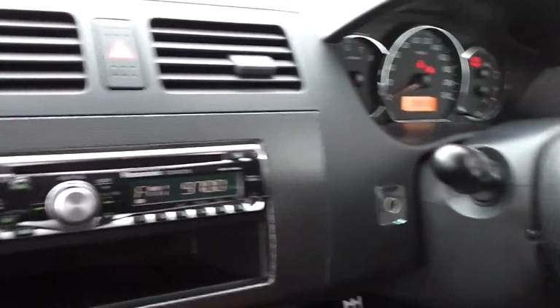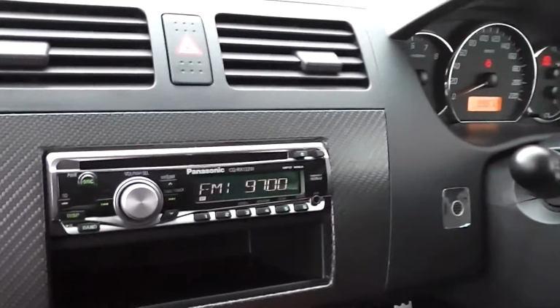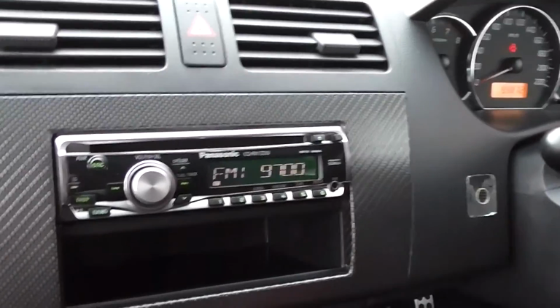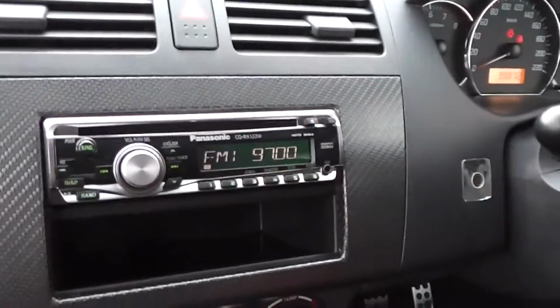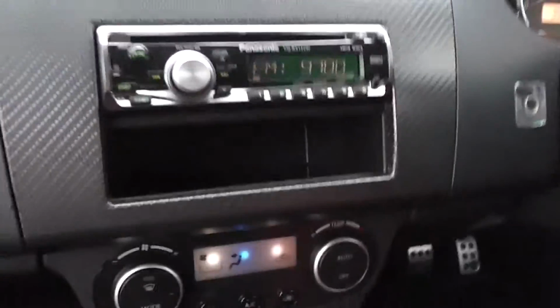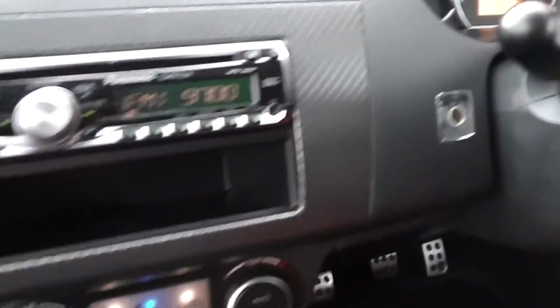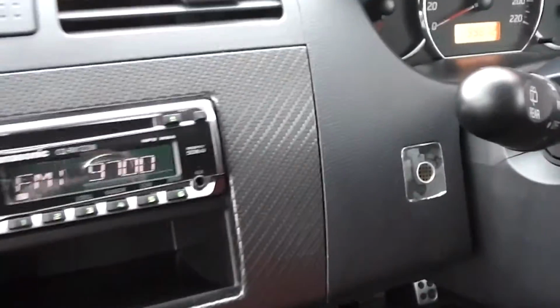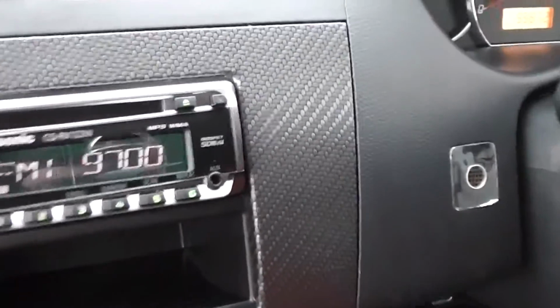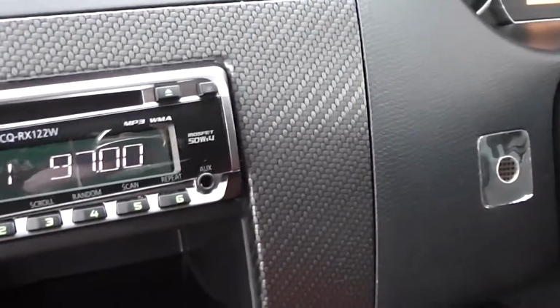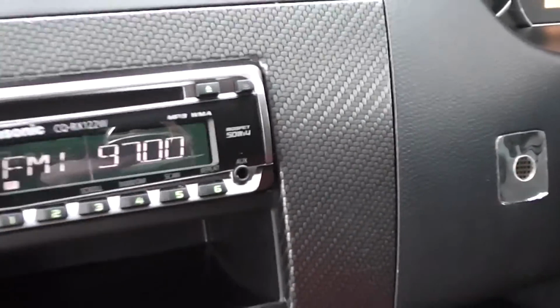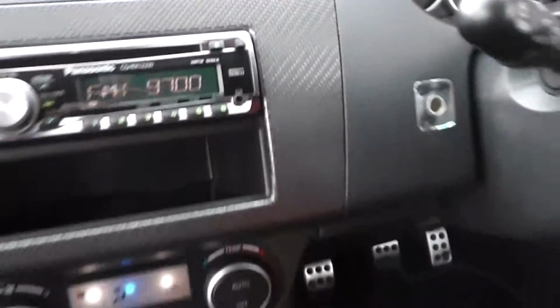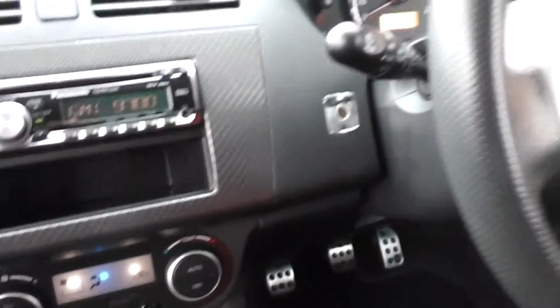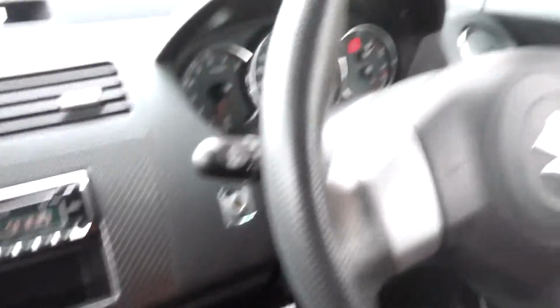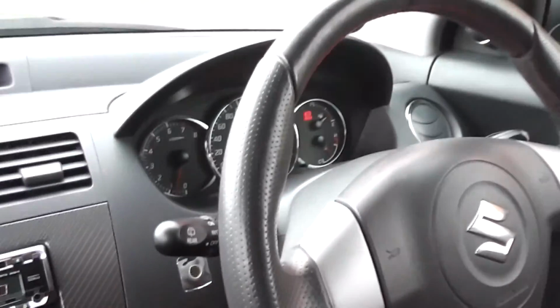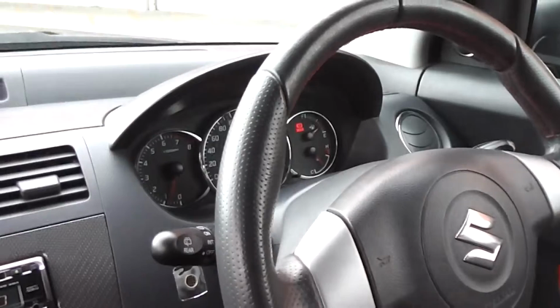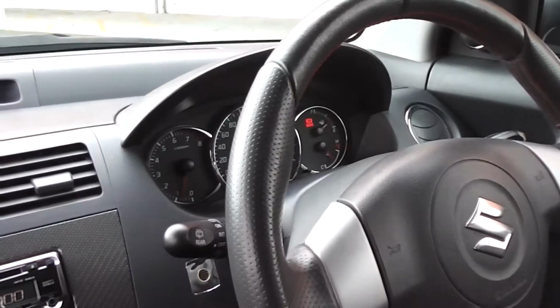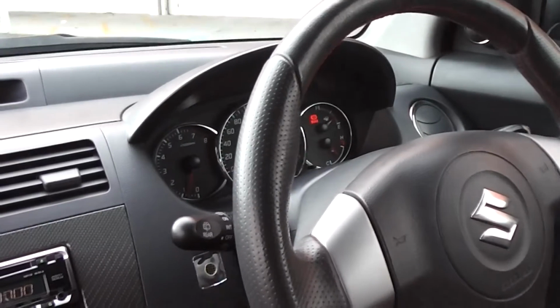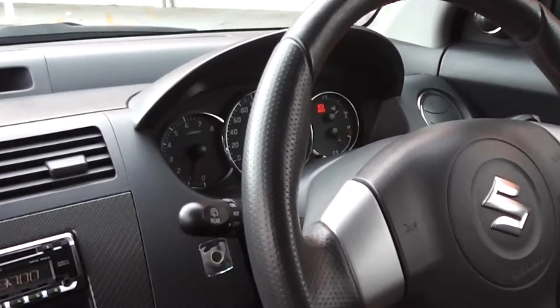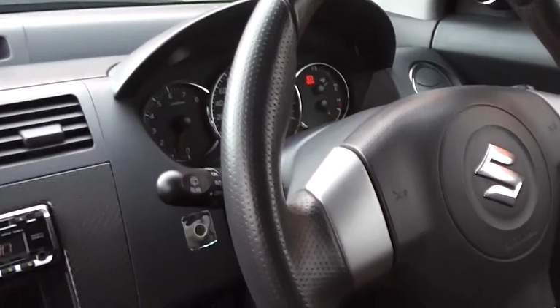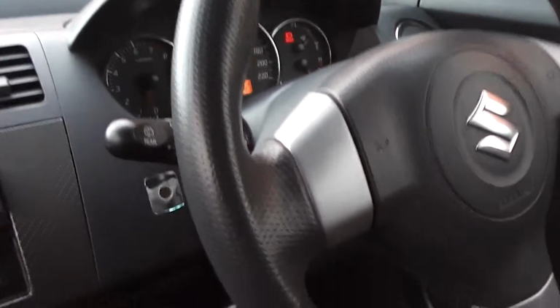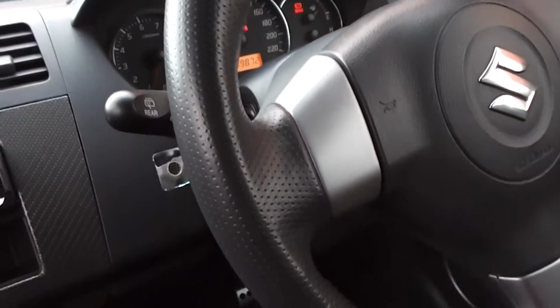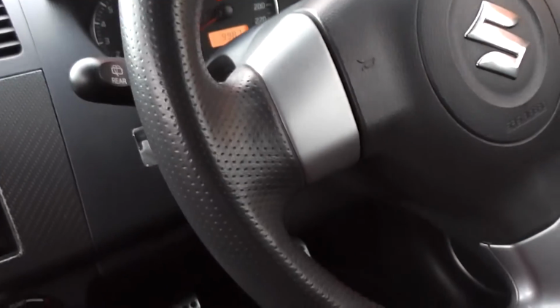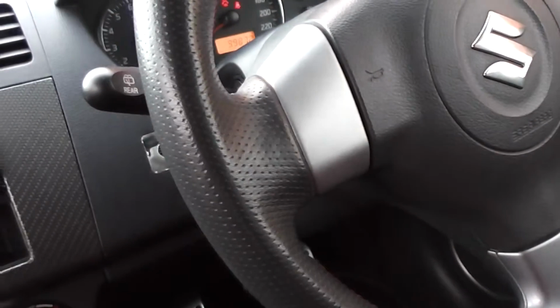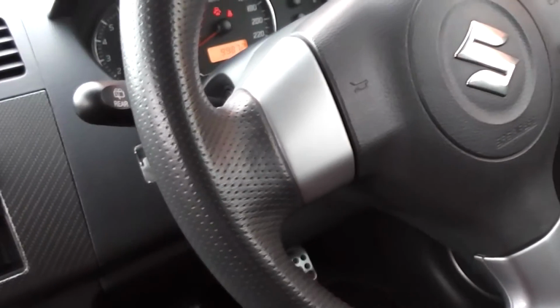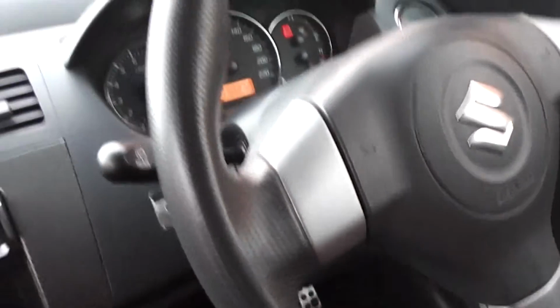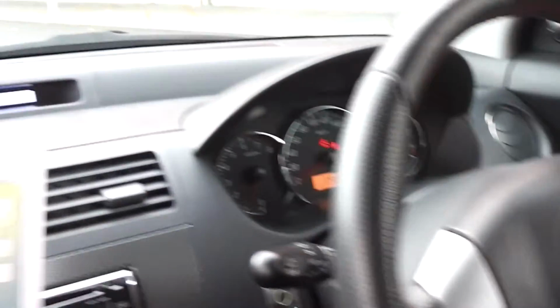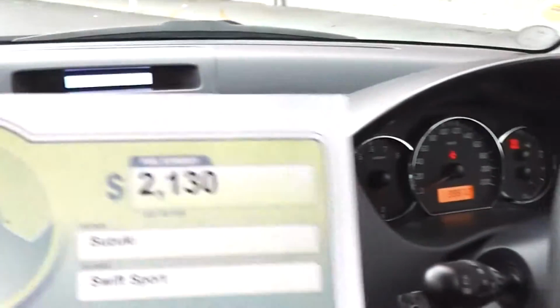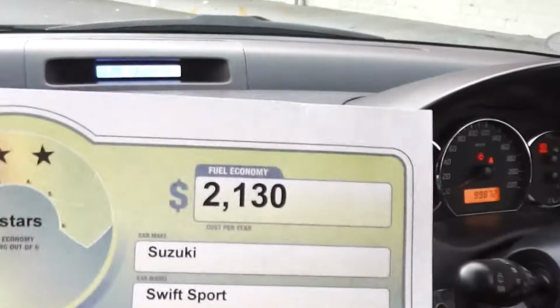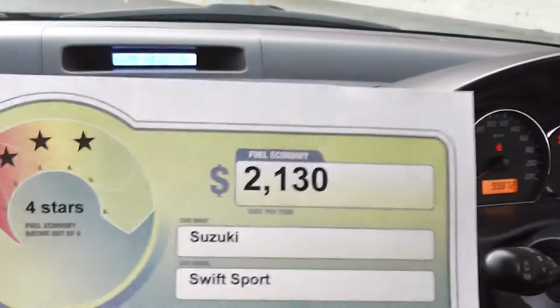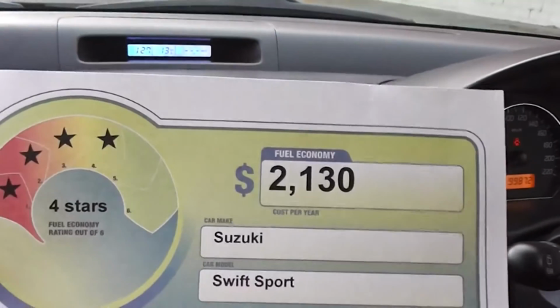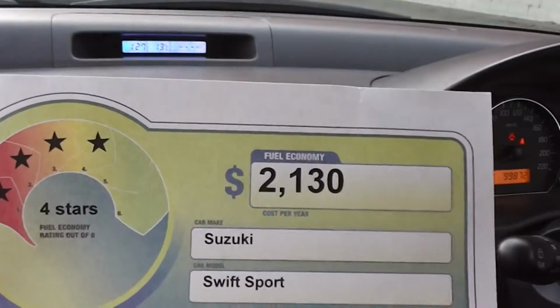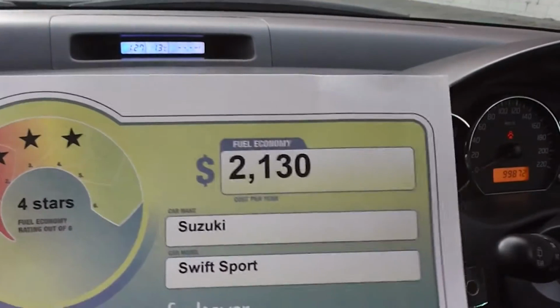It's got a new CD we just put in and it's got the auxiliary port there. It's got 99,000 k's and it's got a four star fuel rating.